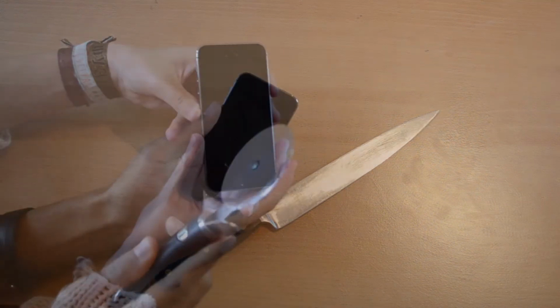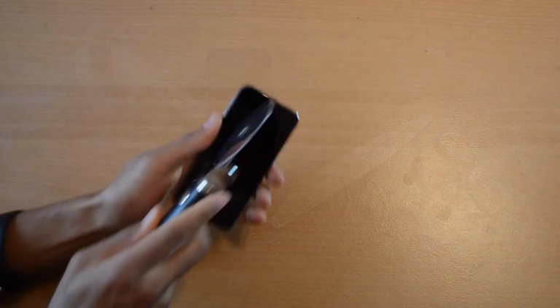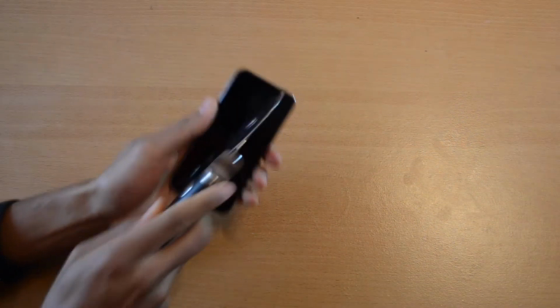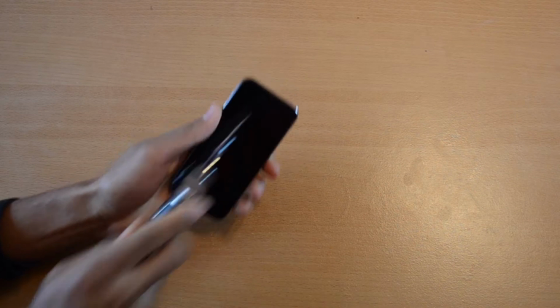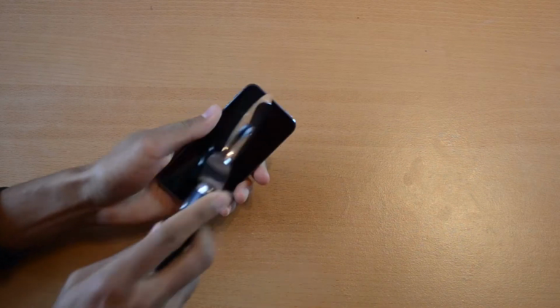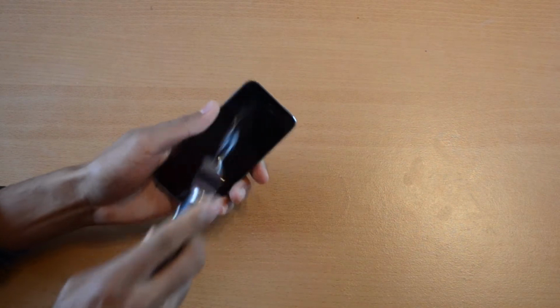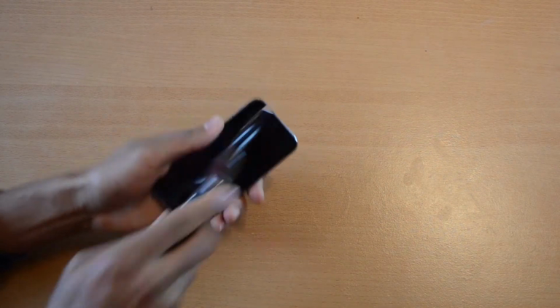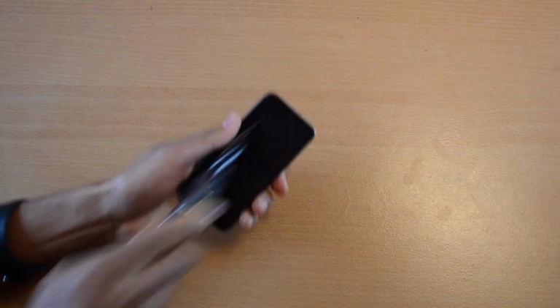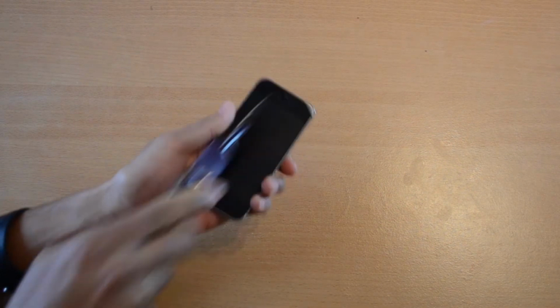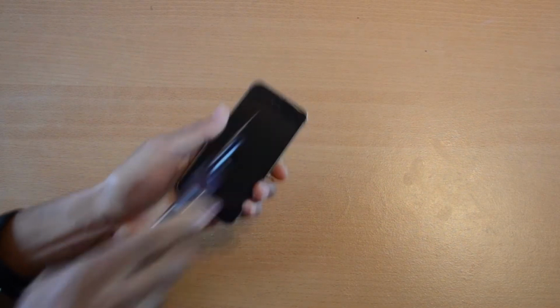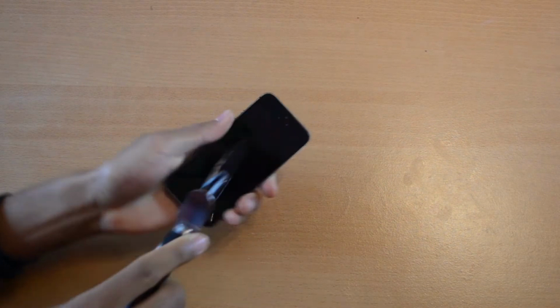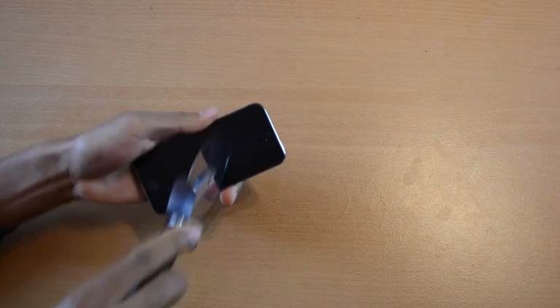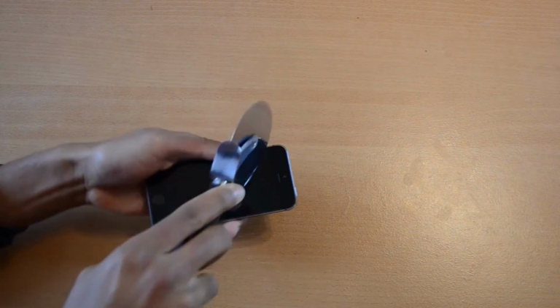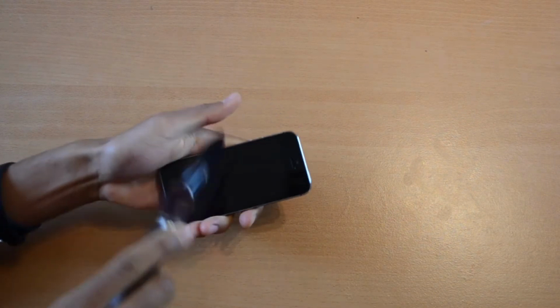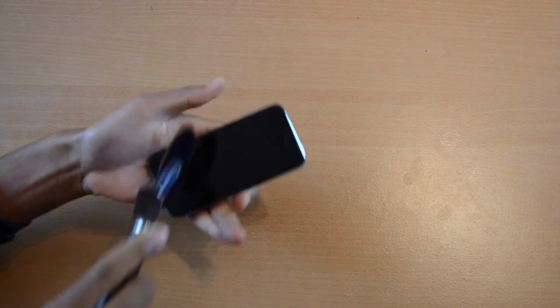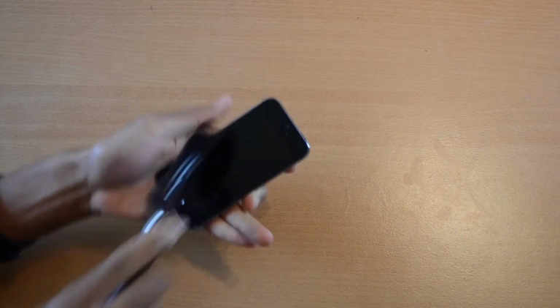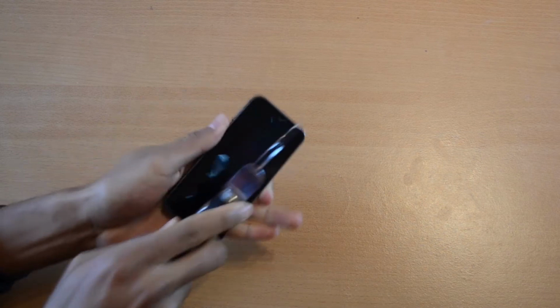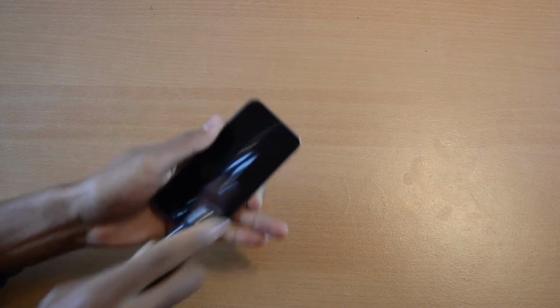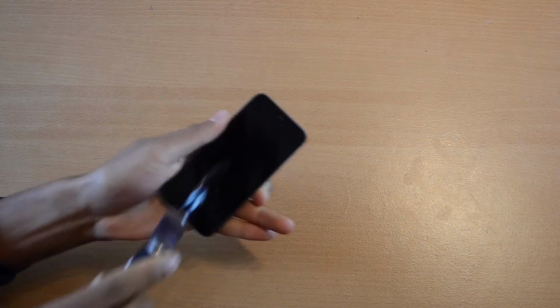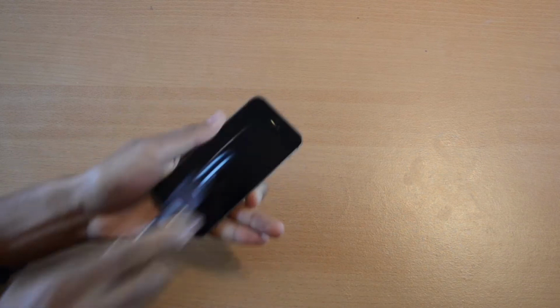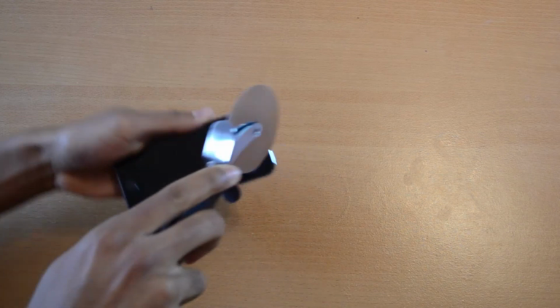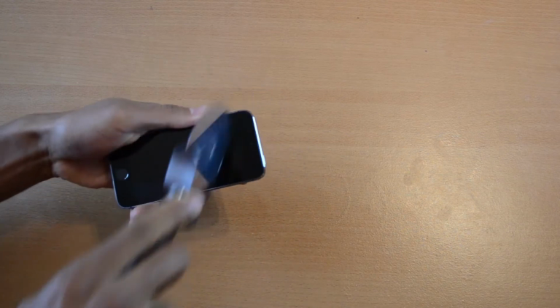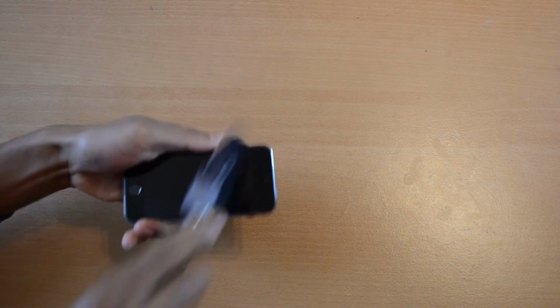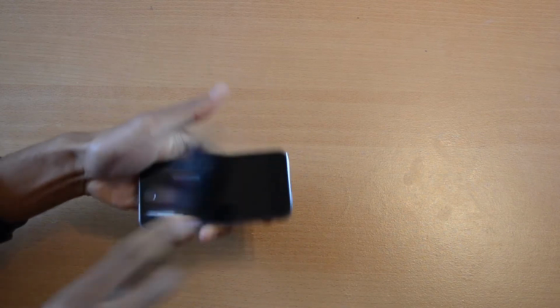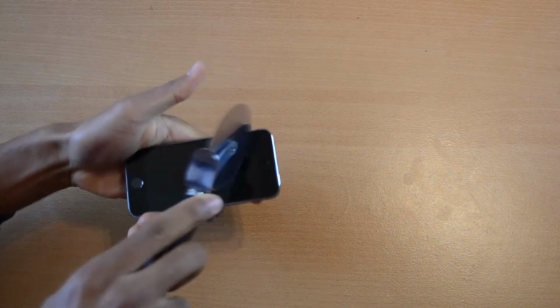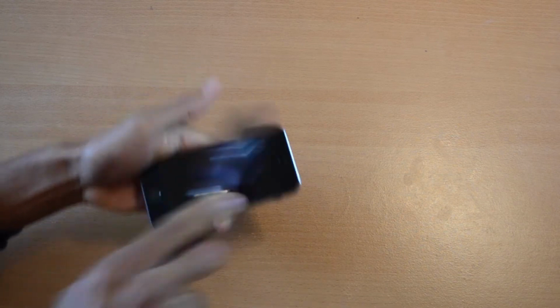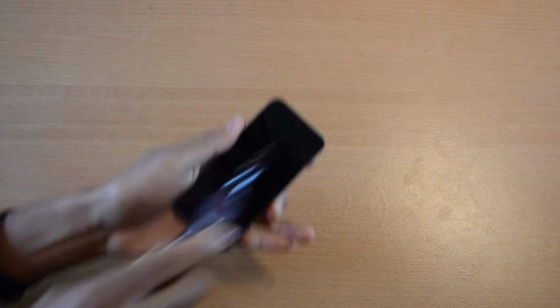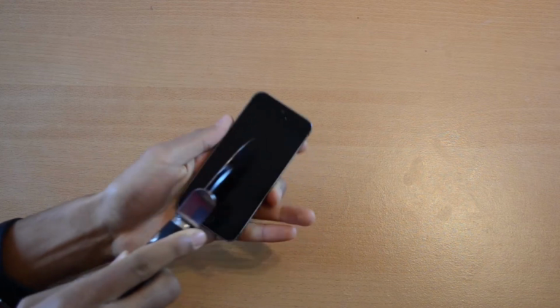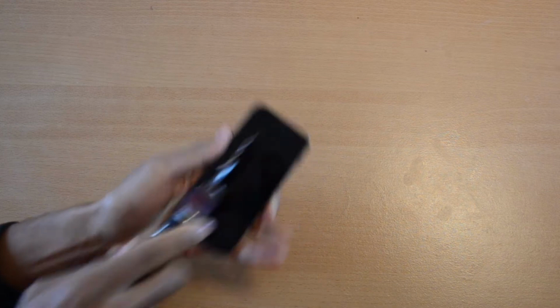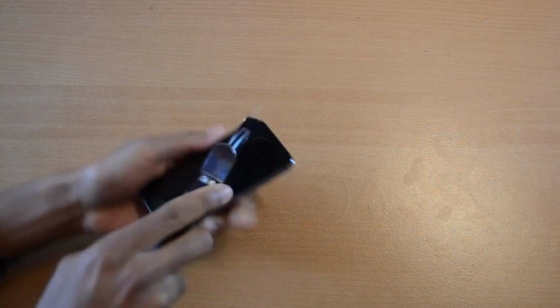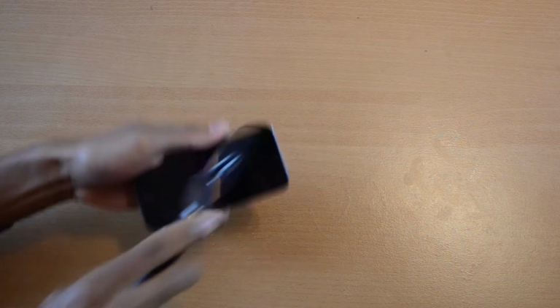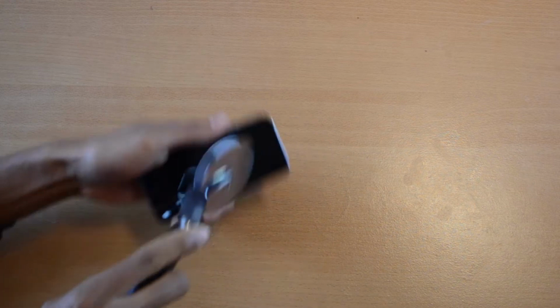Let's get serious. Time to bring up the big guns. Here's my pizza cutter. I'm going left to right, right to left, up and down — and trust me, this thing is sharp and I'm pressing hard enough. But there won't be any scratches on the display.